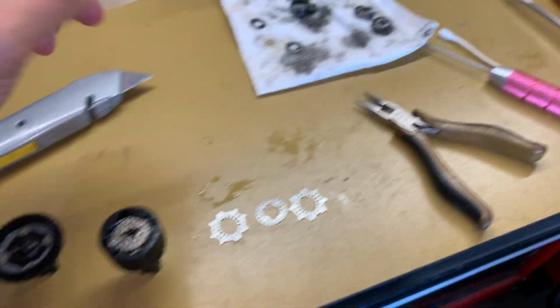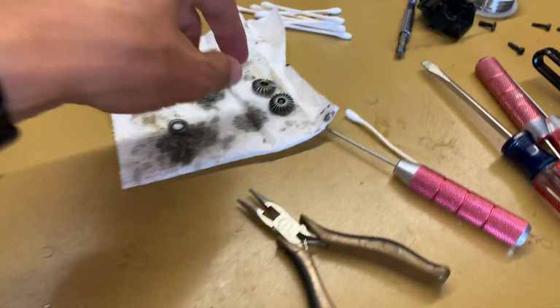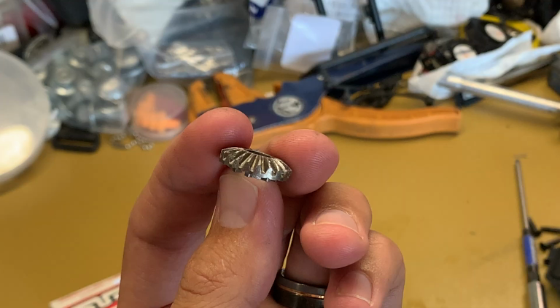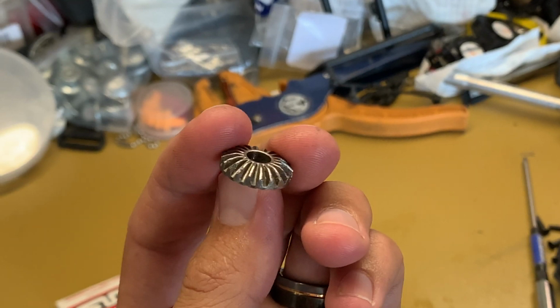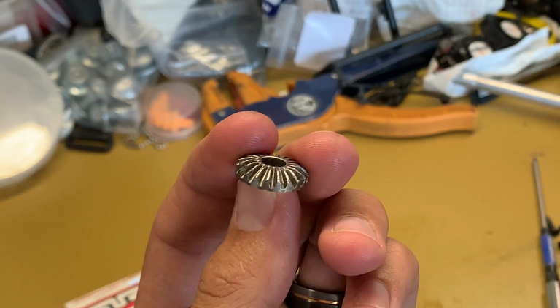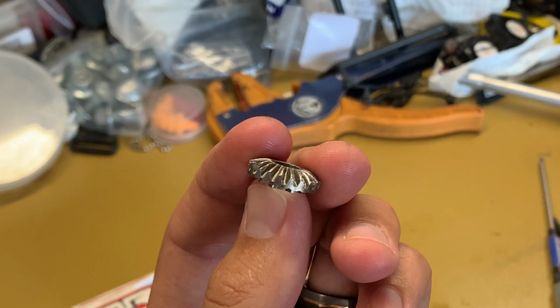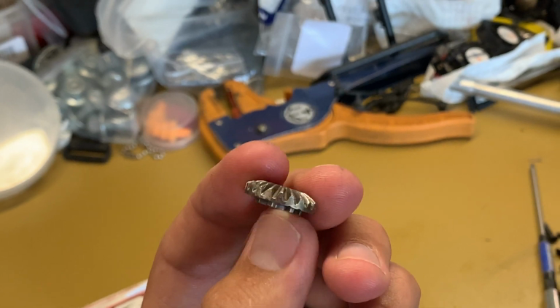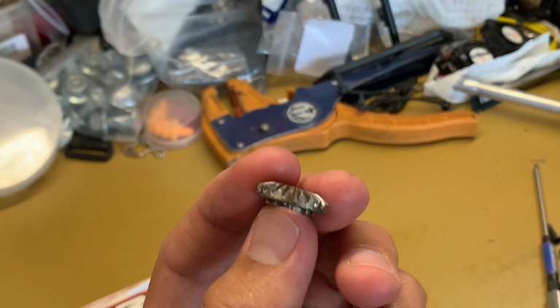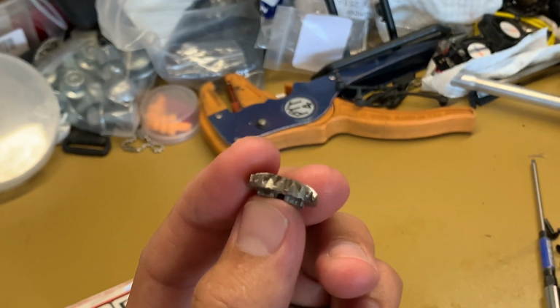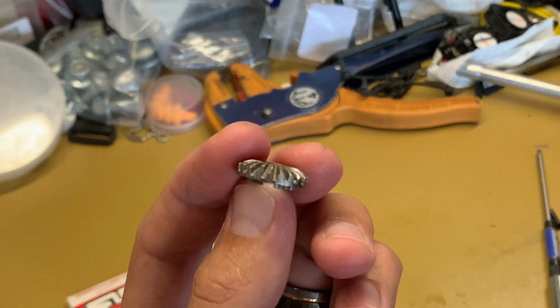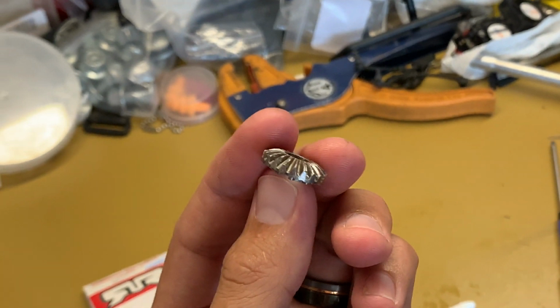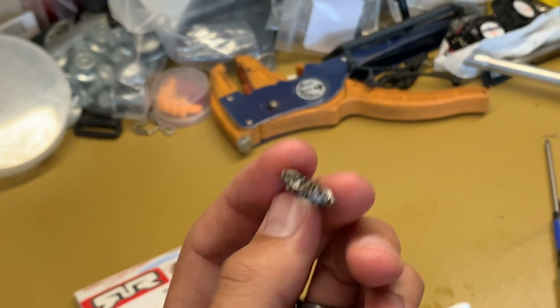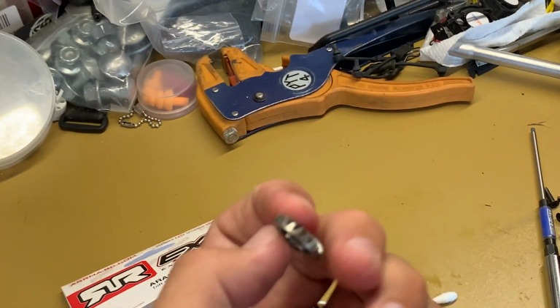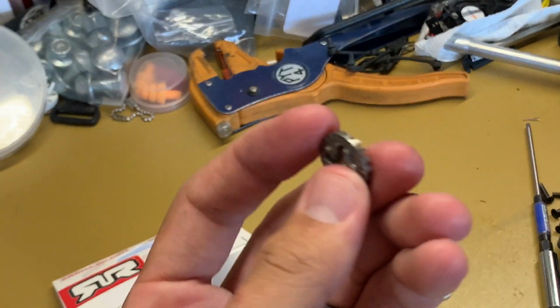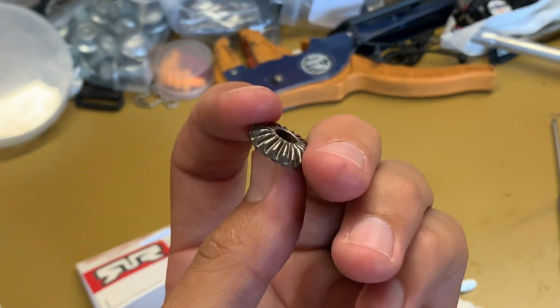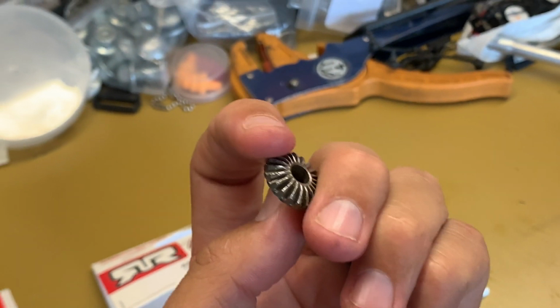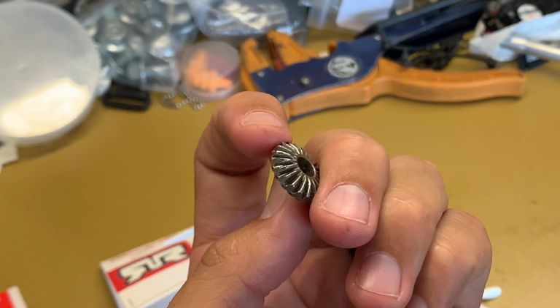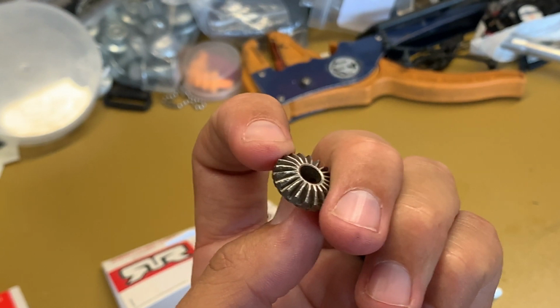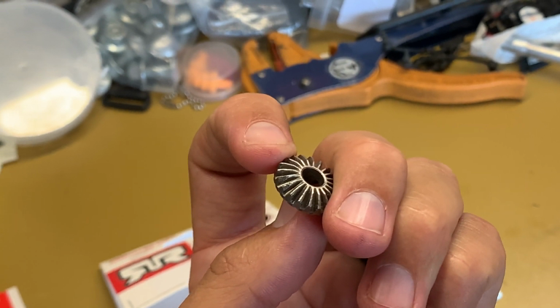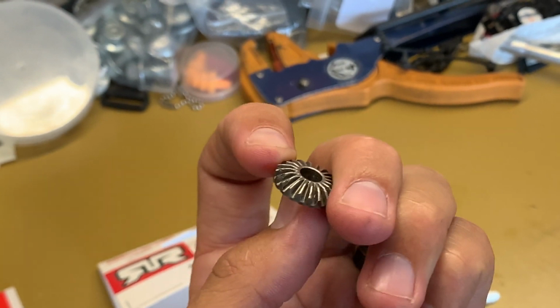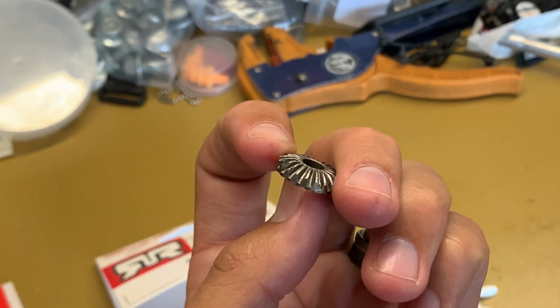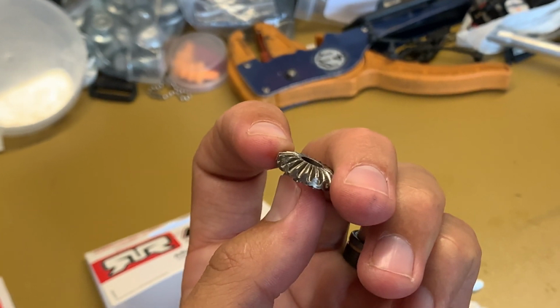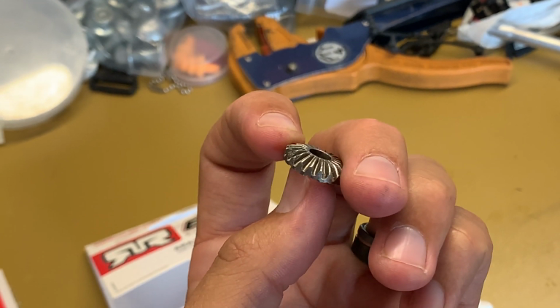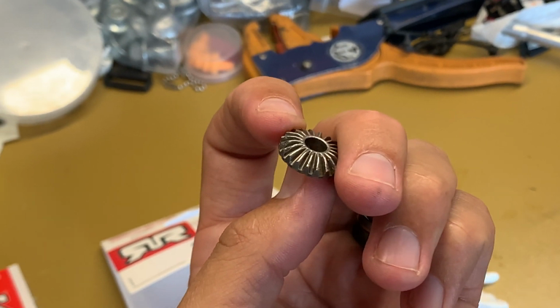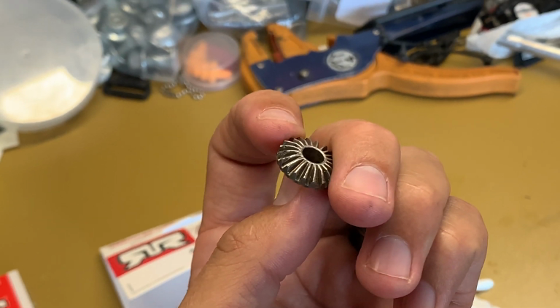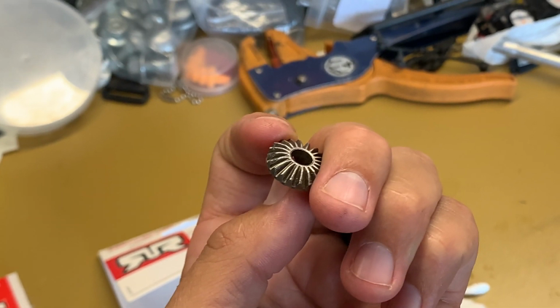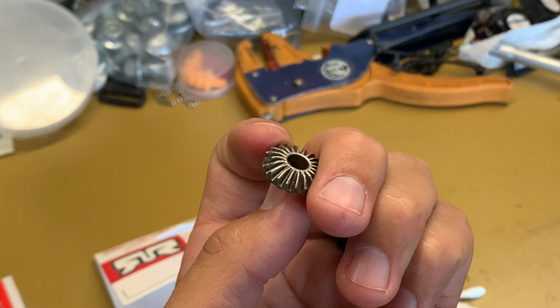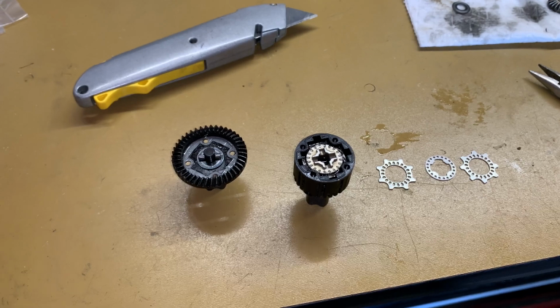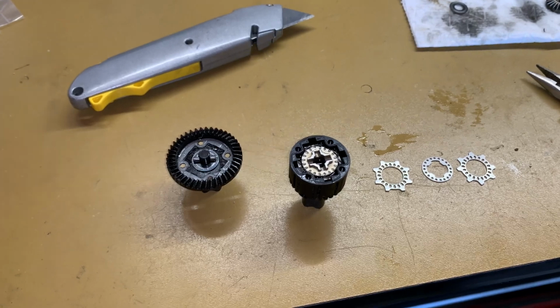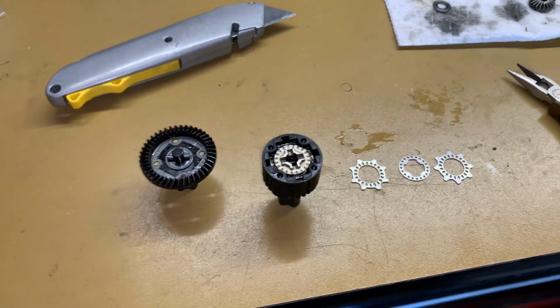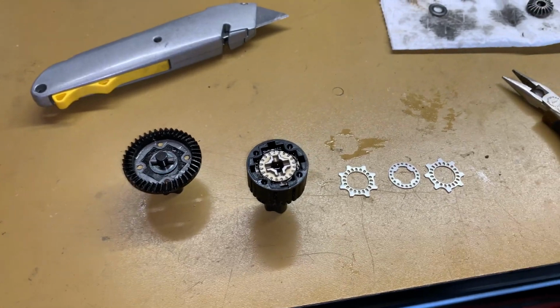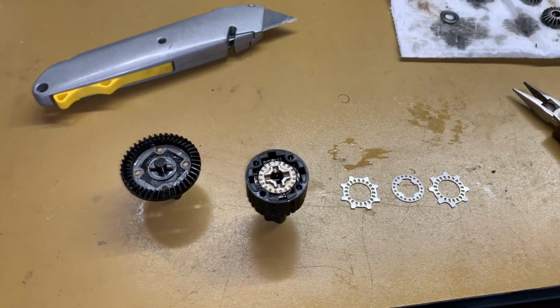I ended up chipping some of my output gears a little bit, but it wasn't too bad. I ordered up the parts and added the additional parts. I've got a diagram of the order that you need to put all the shims and the plates in, so you can take a look at that.